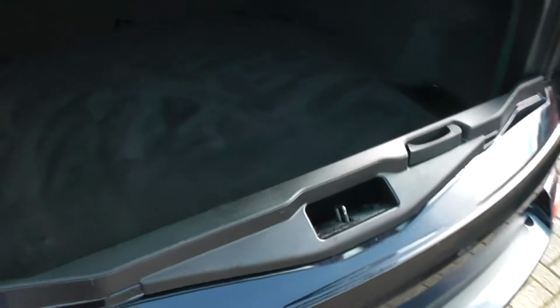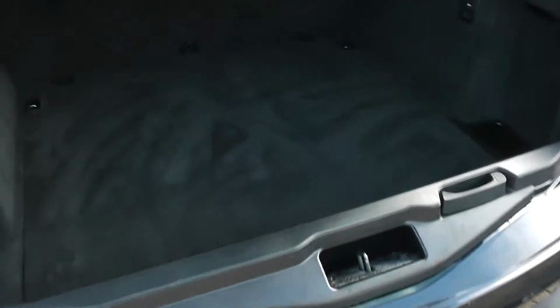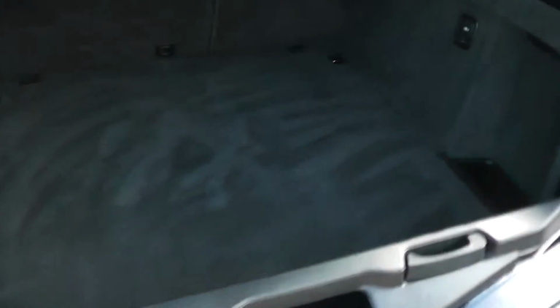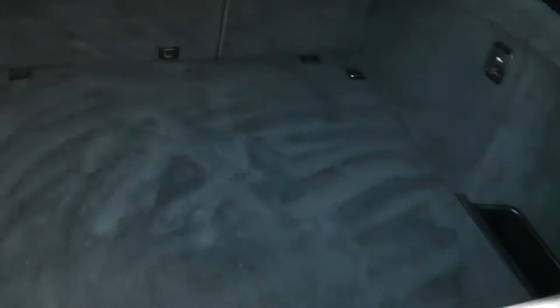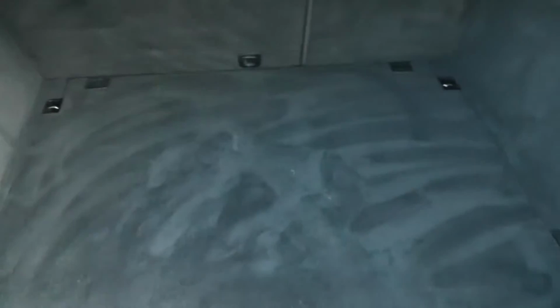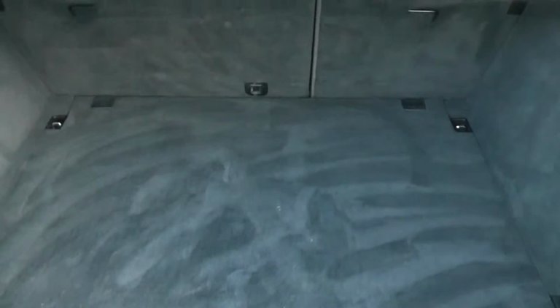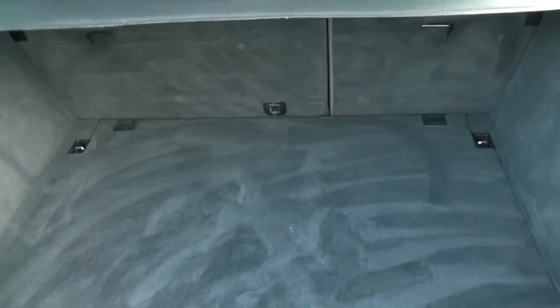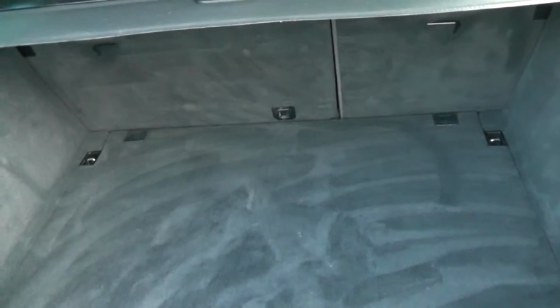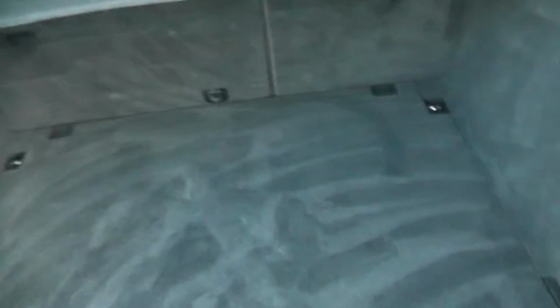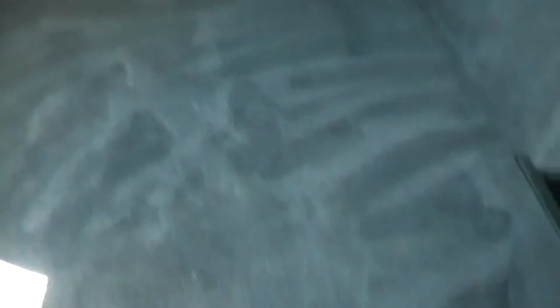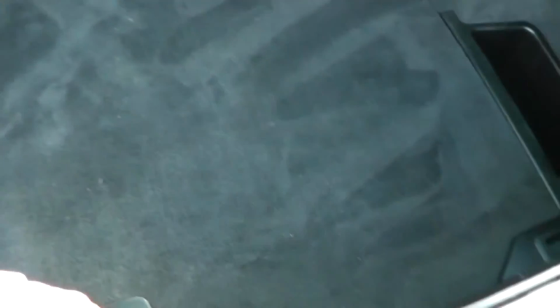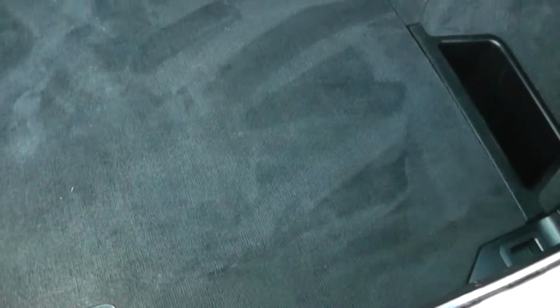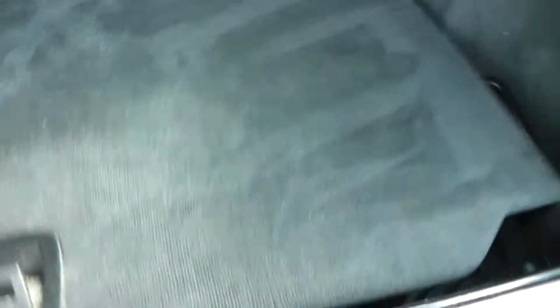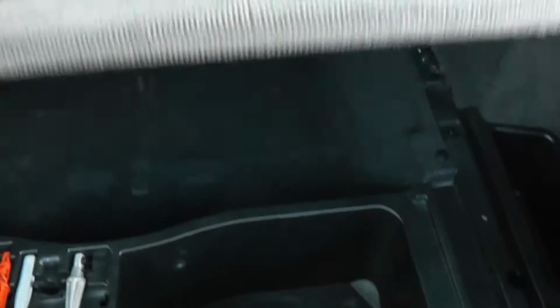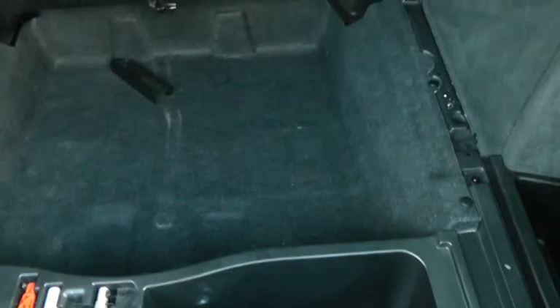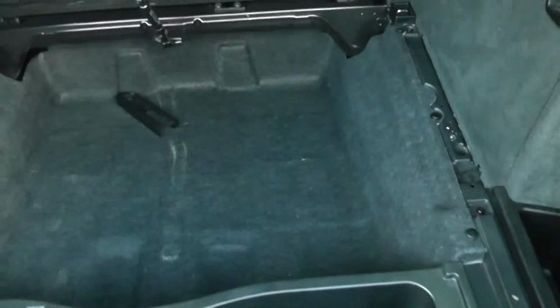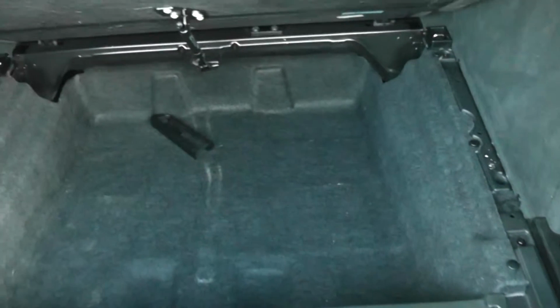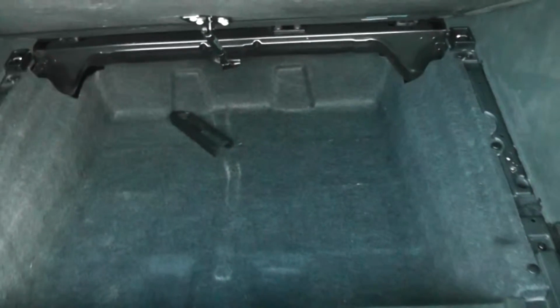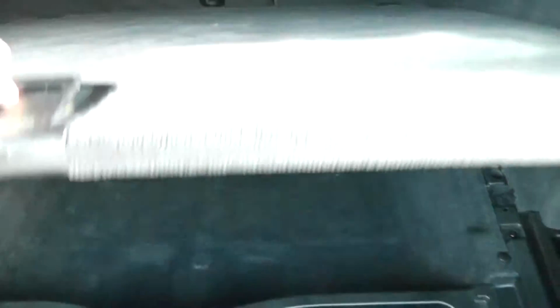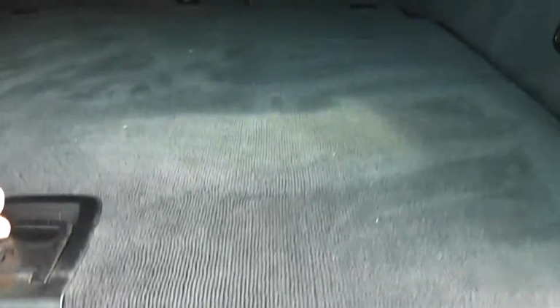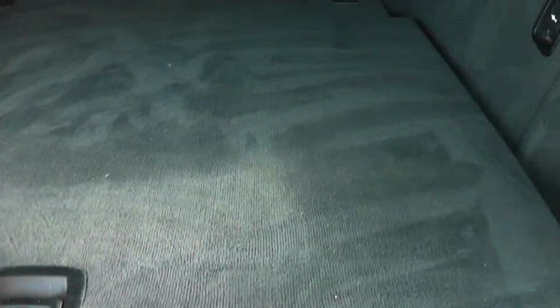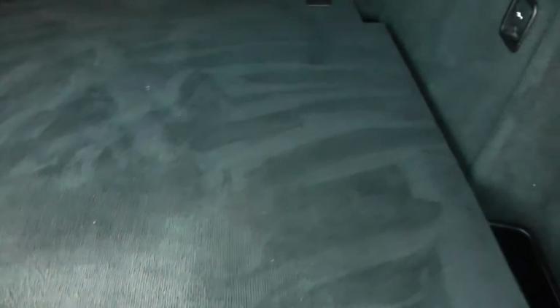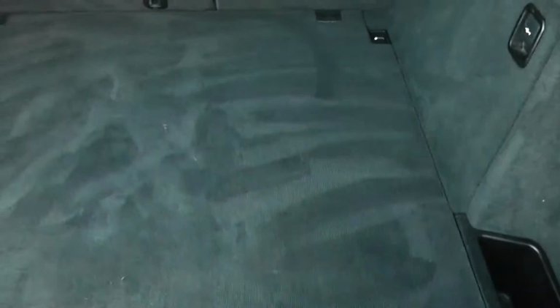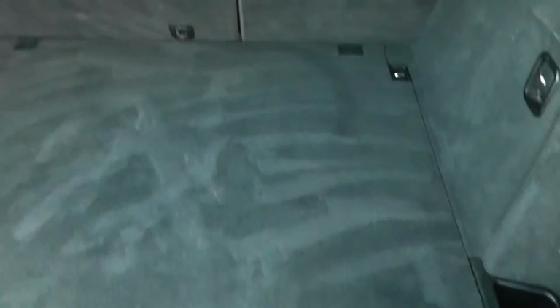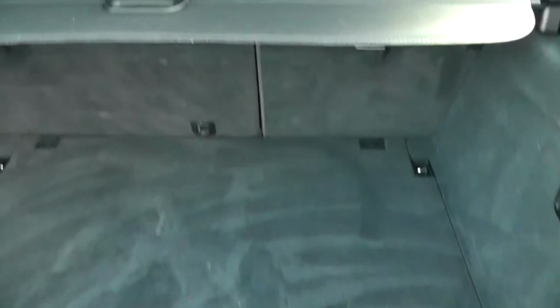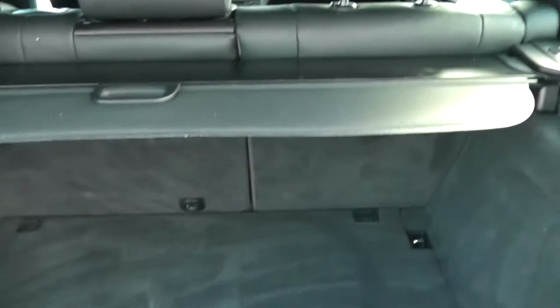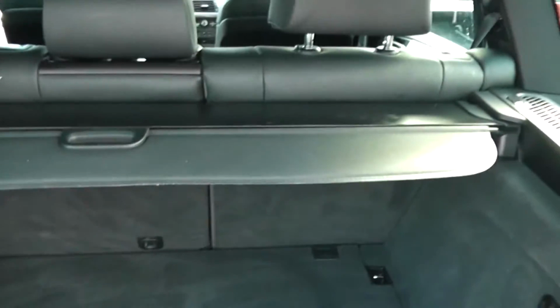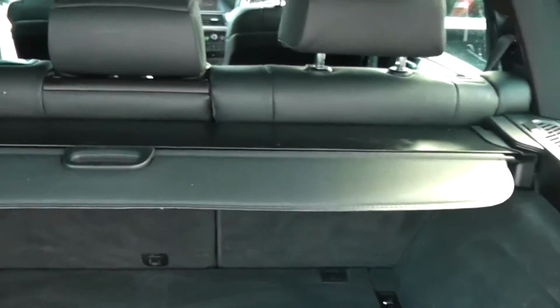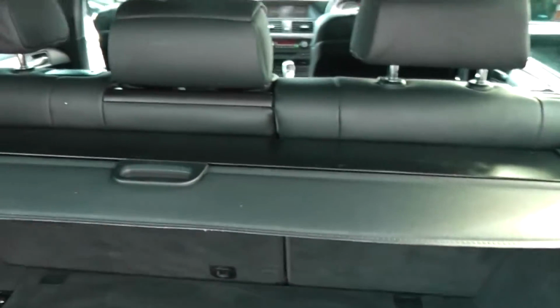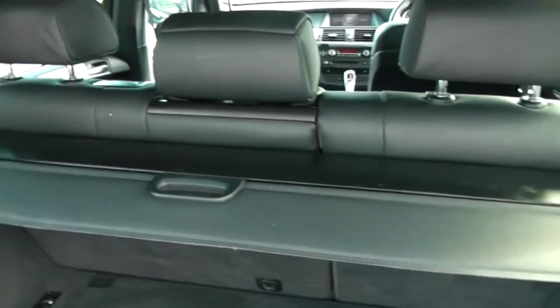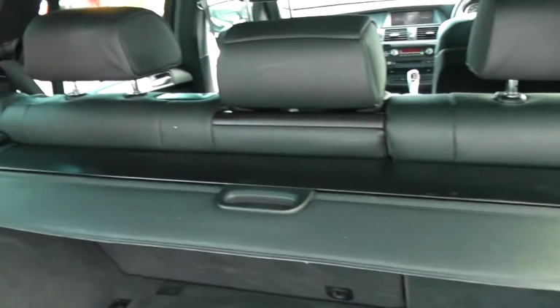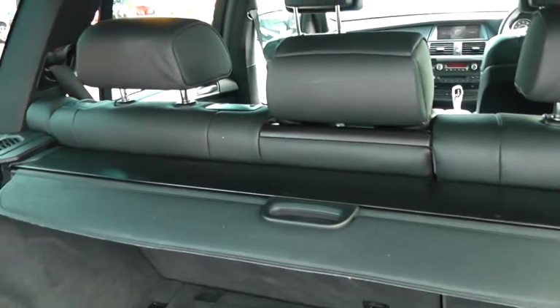Come round to the huge boot with extra storage underneath. The 60-40 split rear seats also fold down to create extra space.